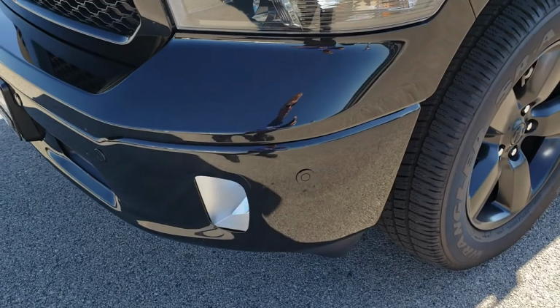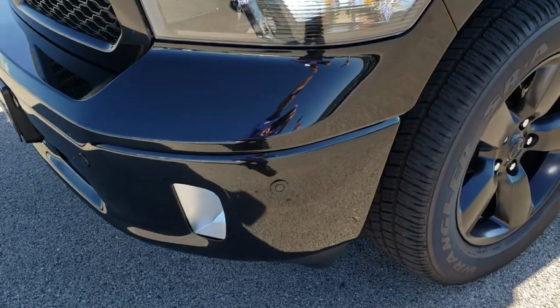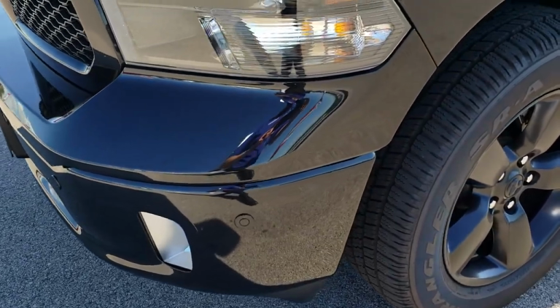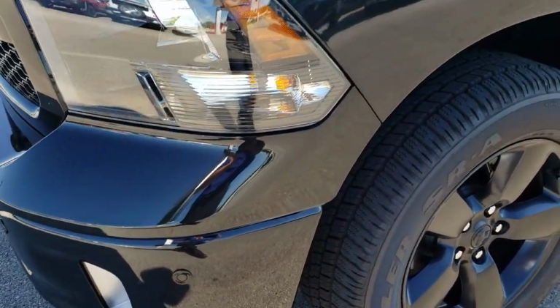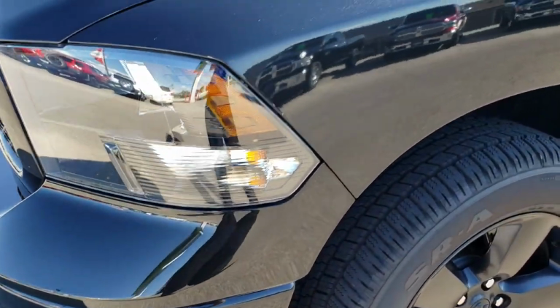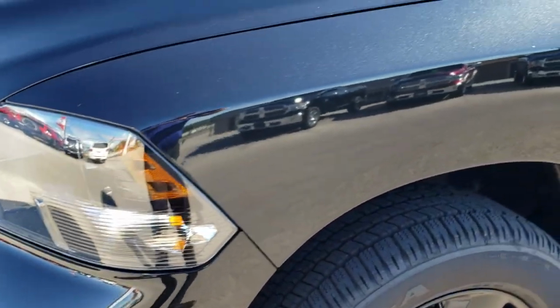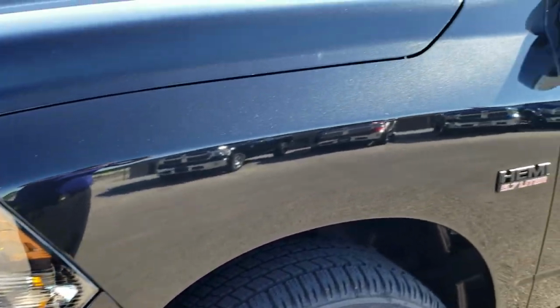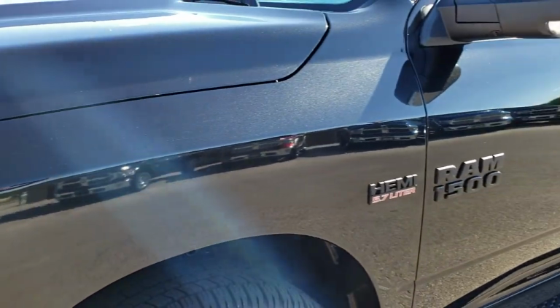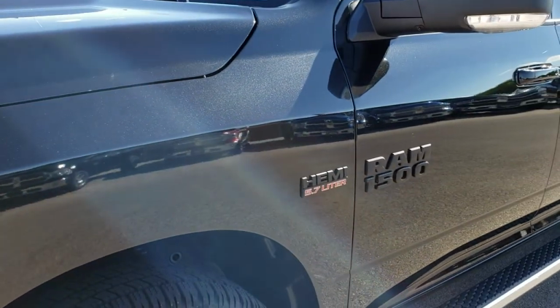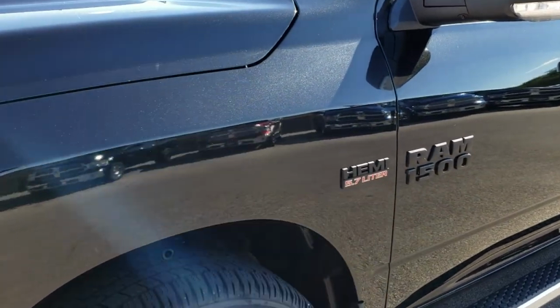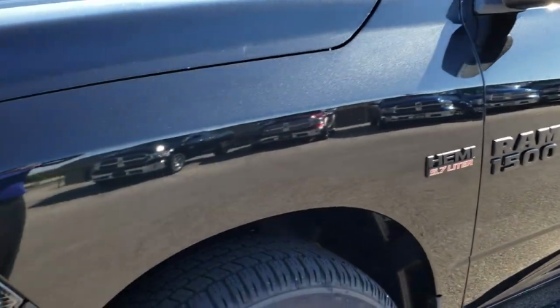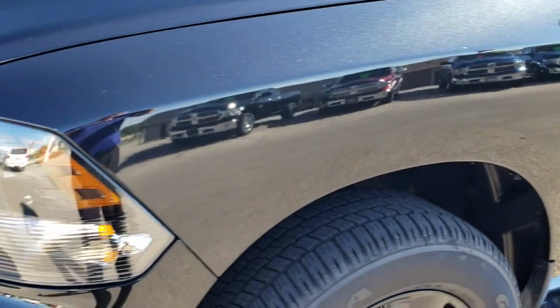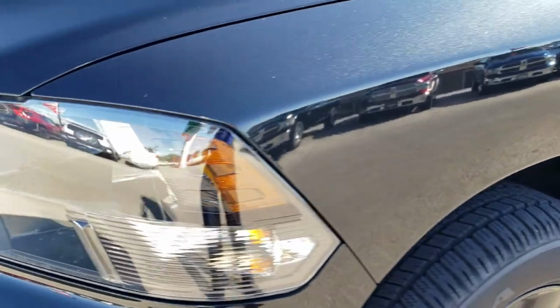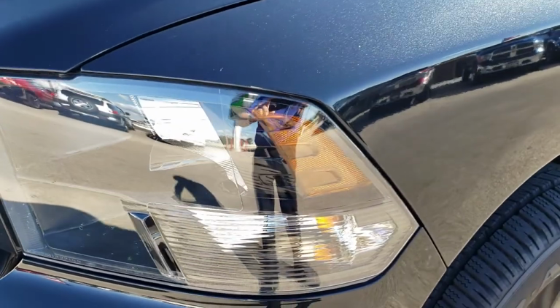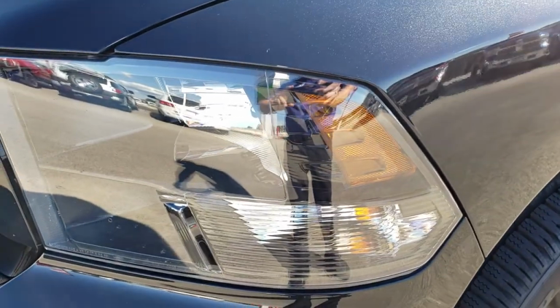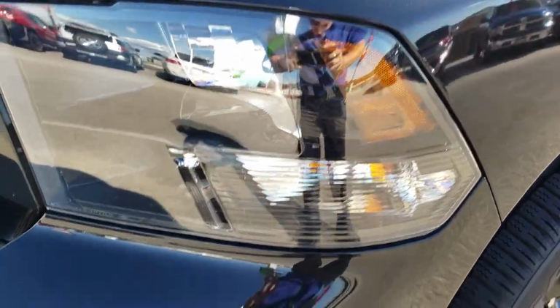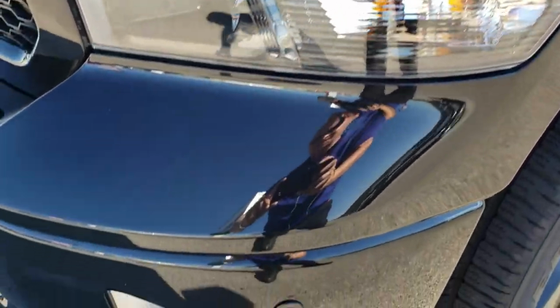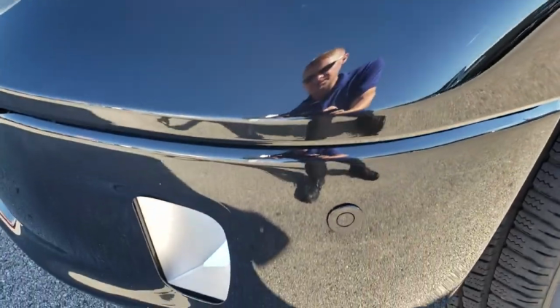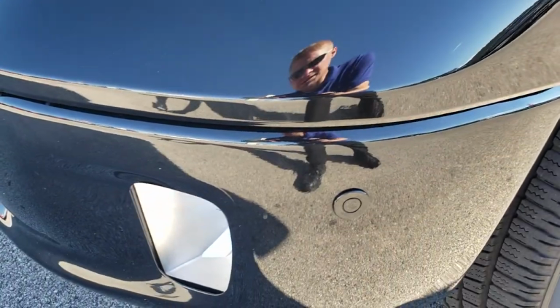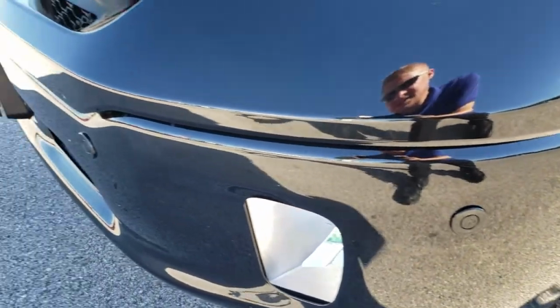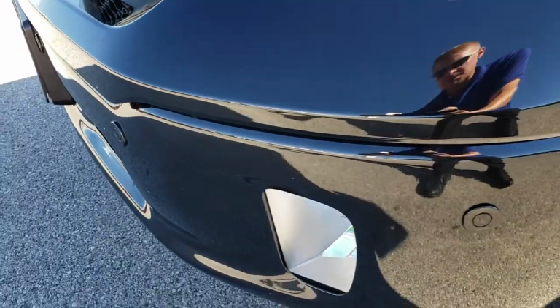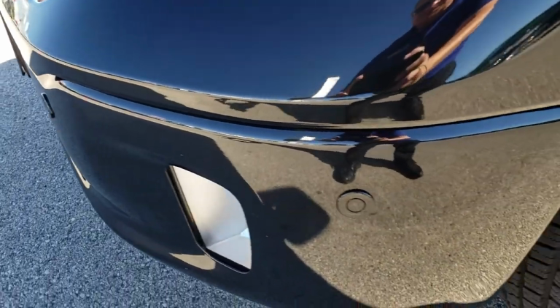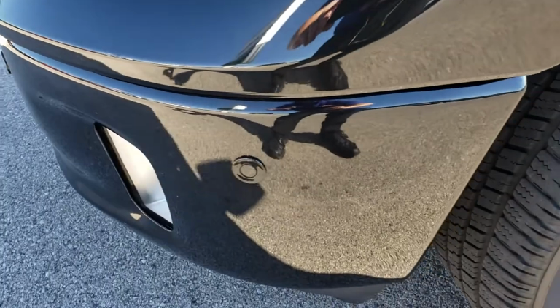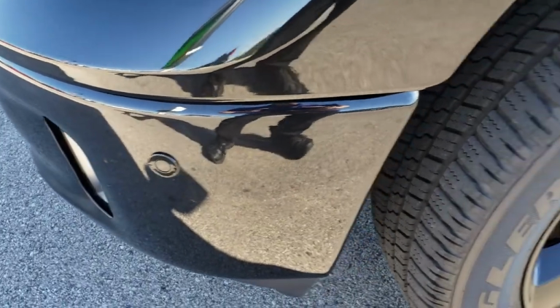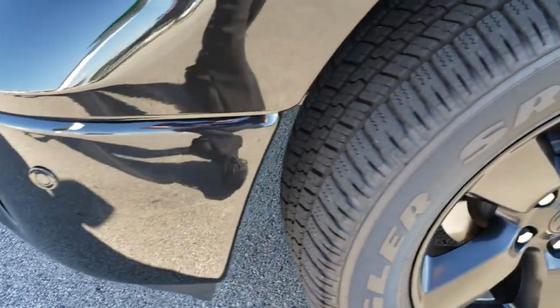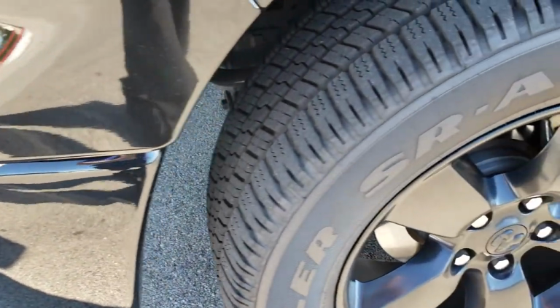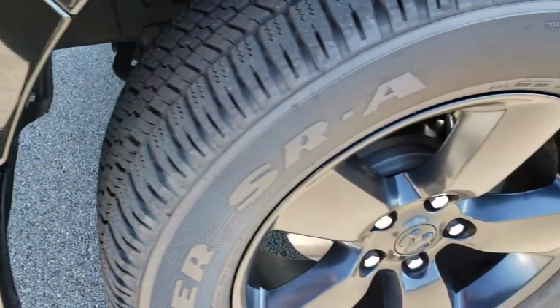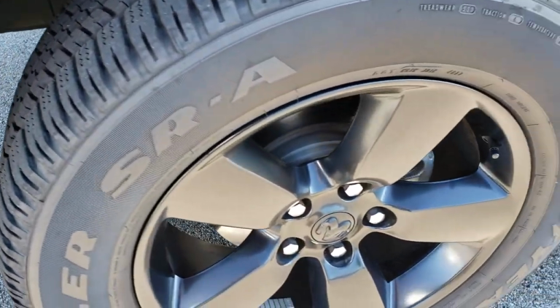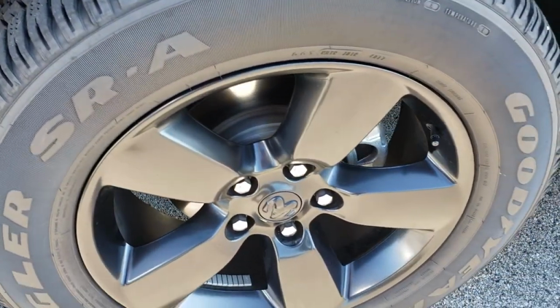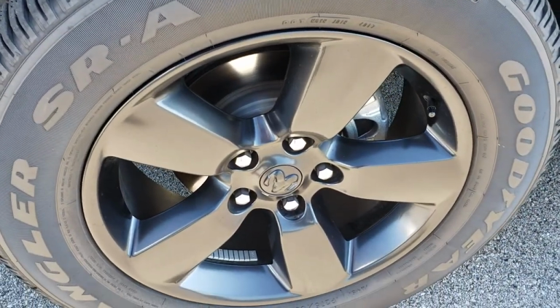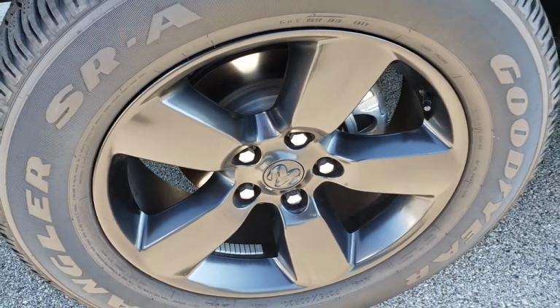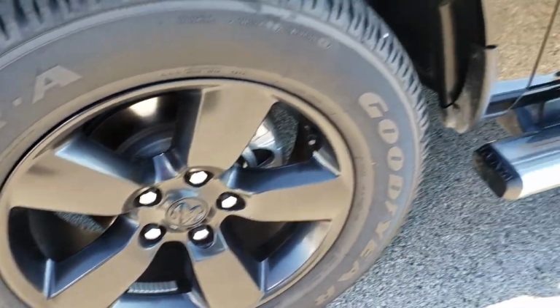This one also has the blackout edition on it. You might have noticed the blacked out headlamps, bezels, the painted front bumpers, front sonar, and the painted 20 inch alloy rims.